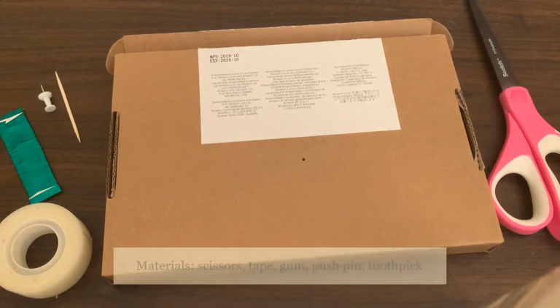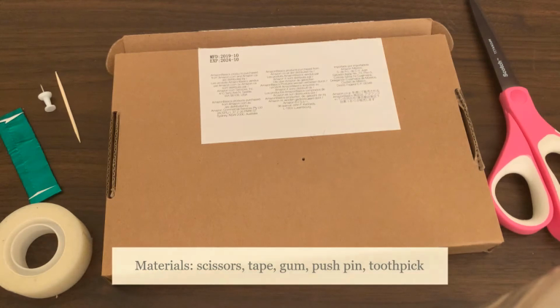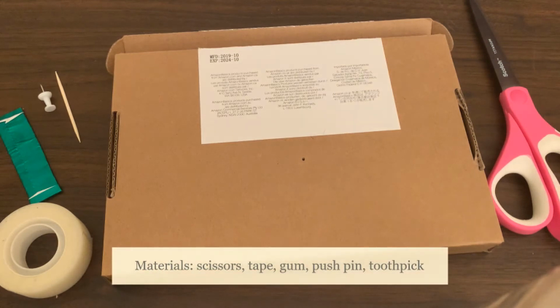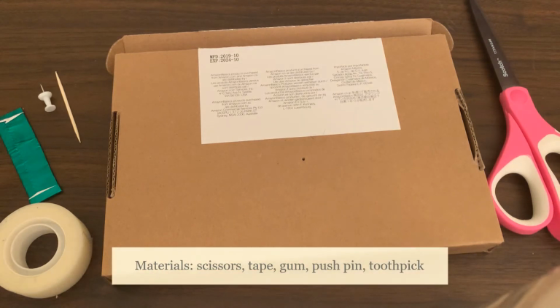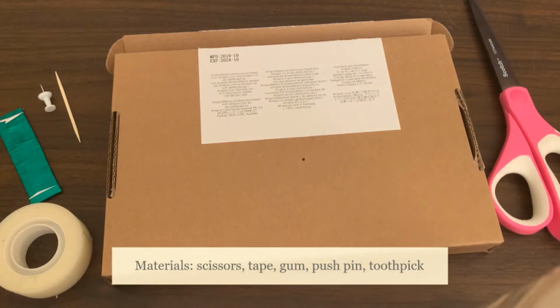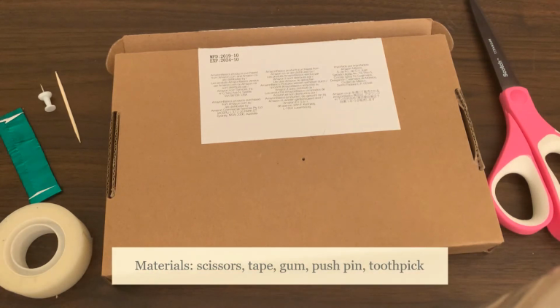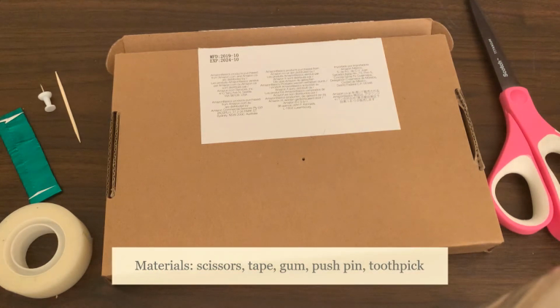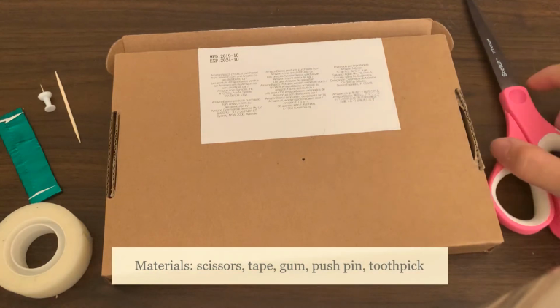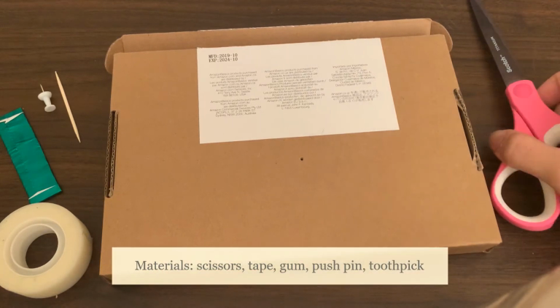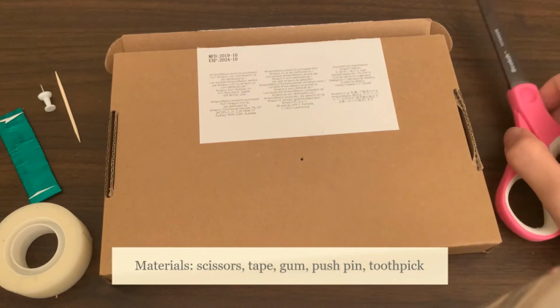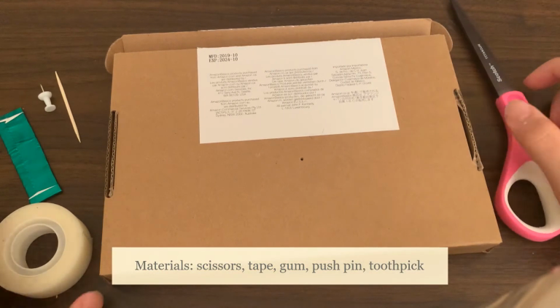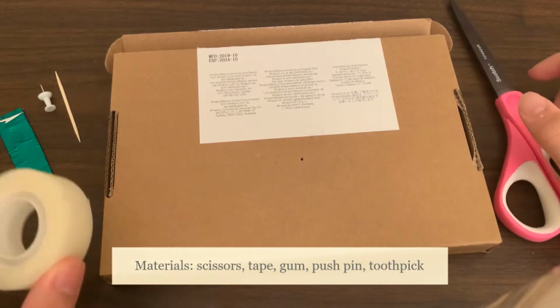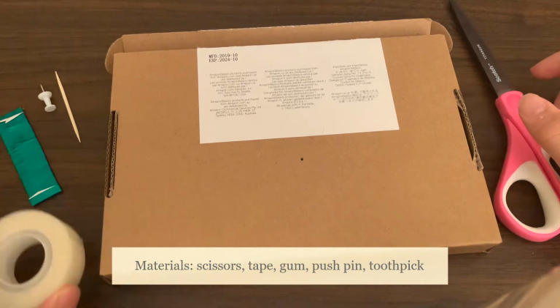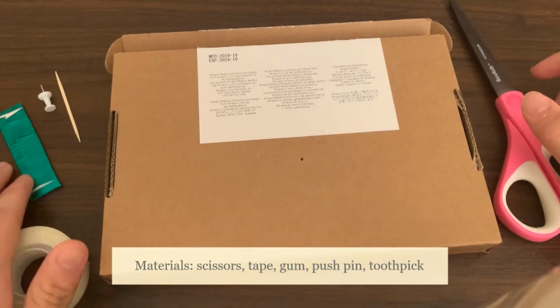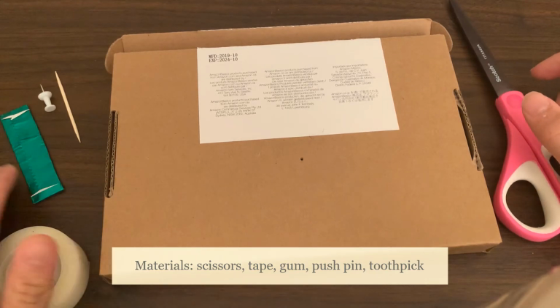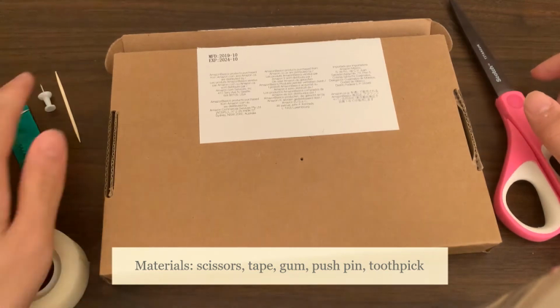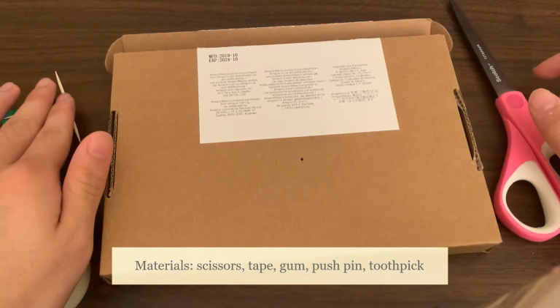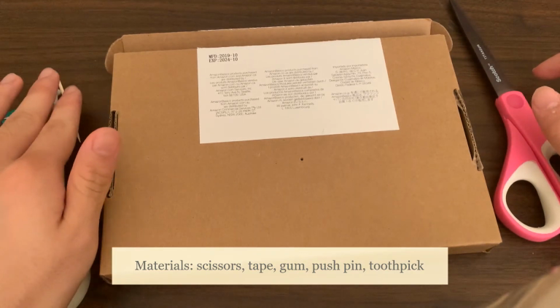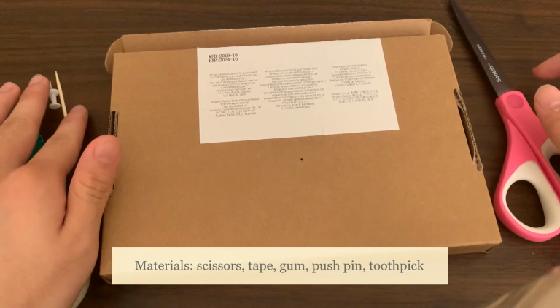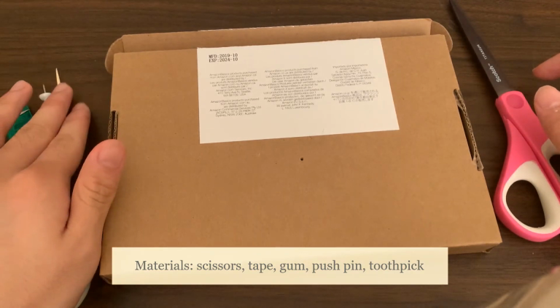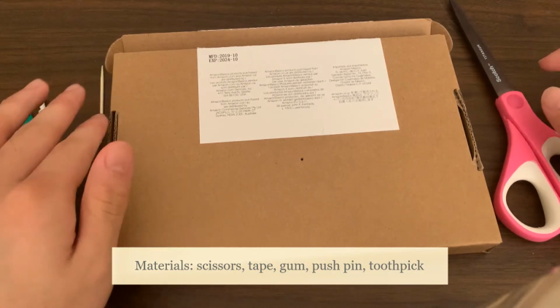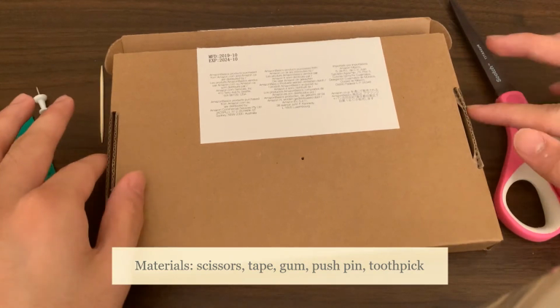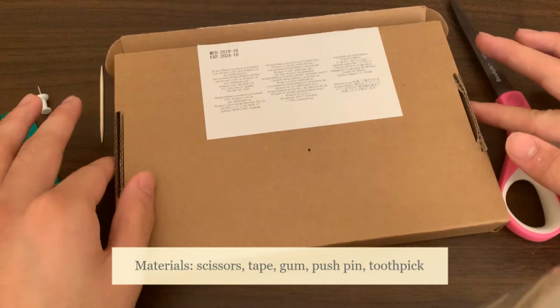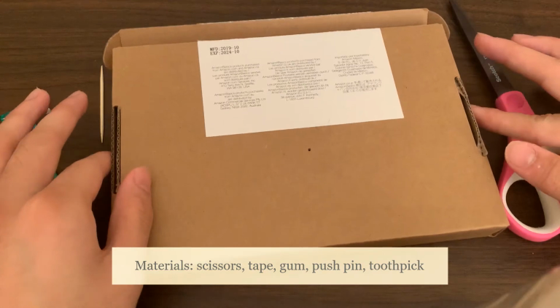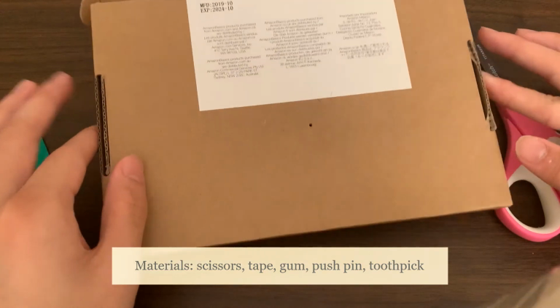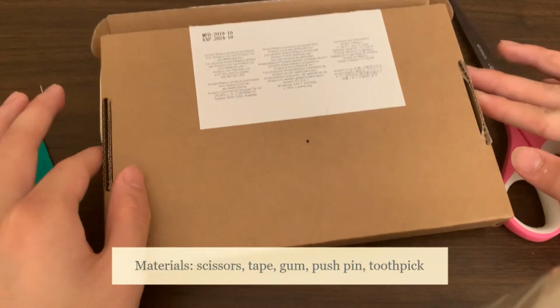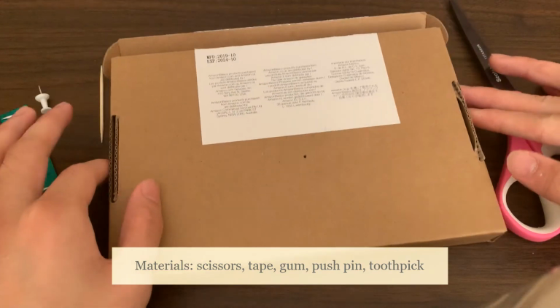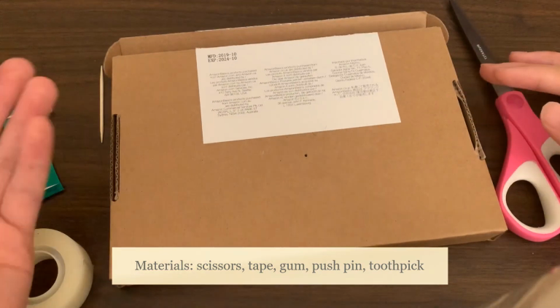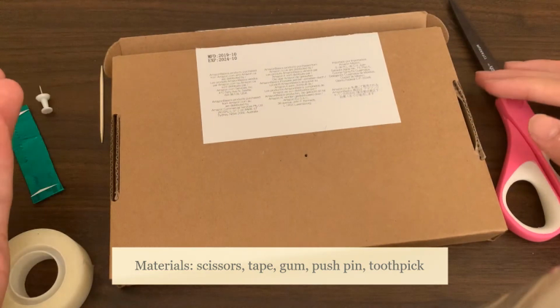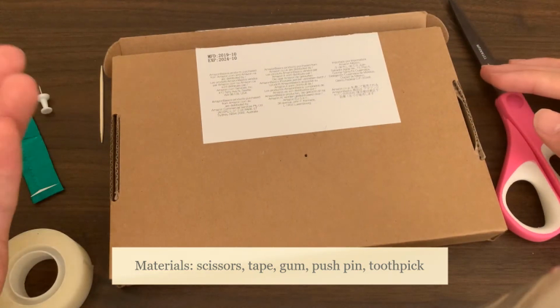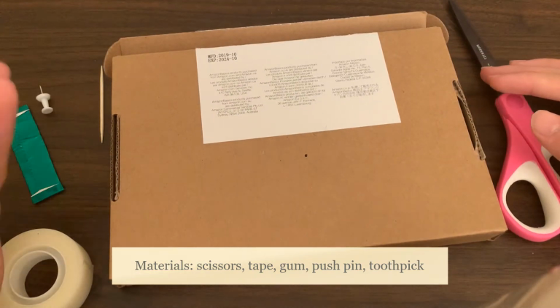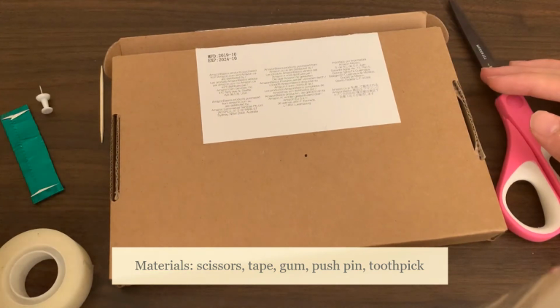For this module, we'll need a few simple household items: scissors, tape, a stick of gum, a pushpin, a toothpick, and any cardboard box works perfectly for this, as you need a strong base to stab the toothpick into.